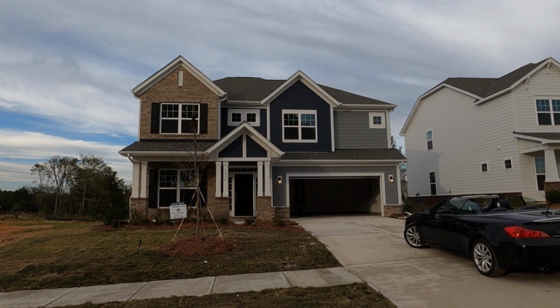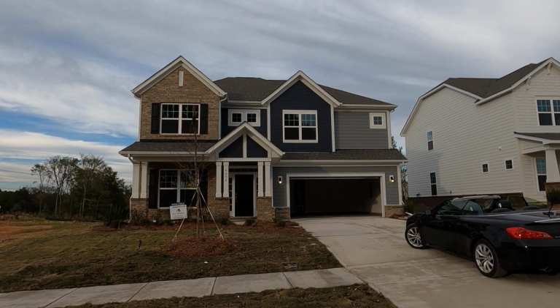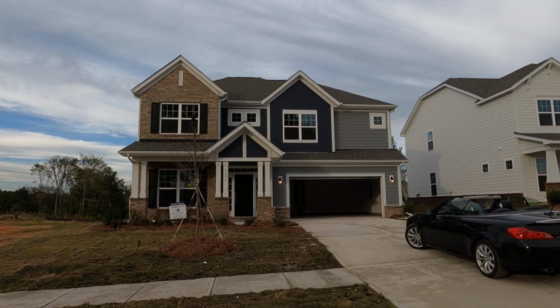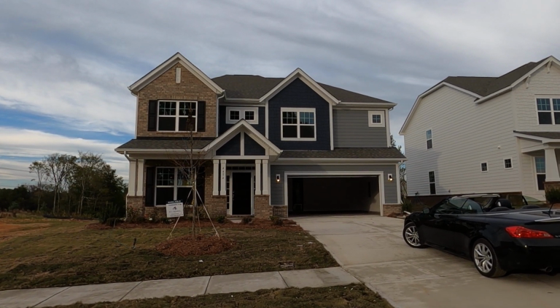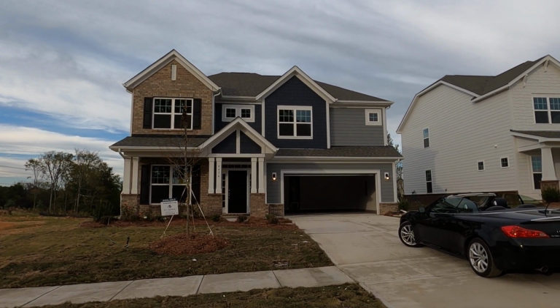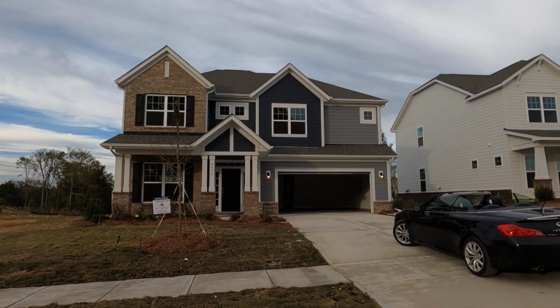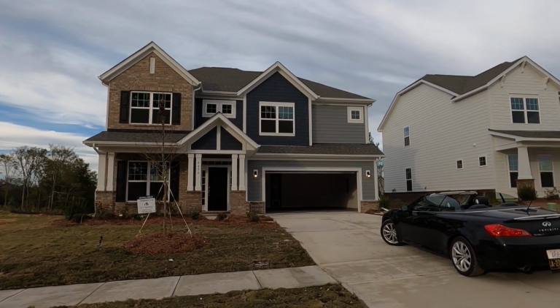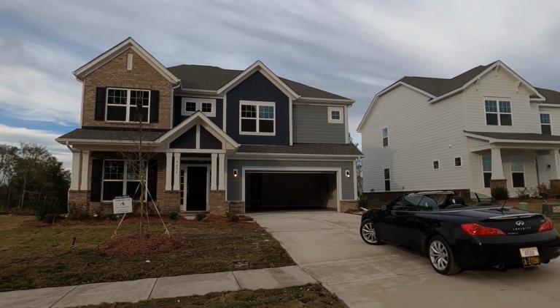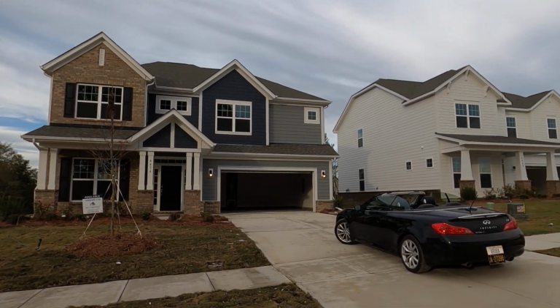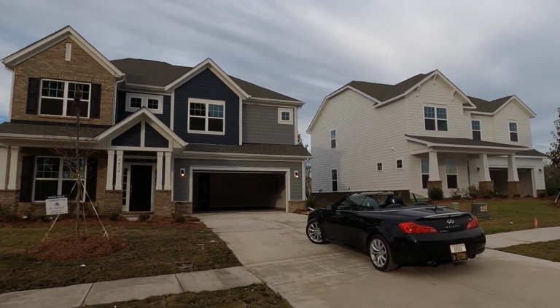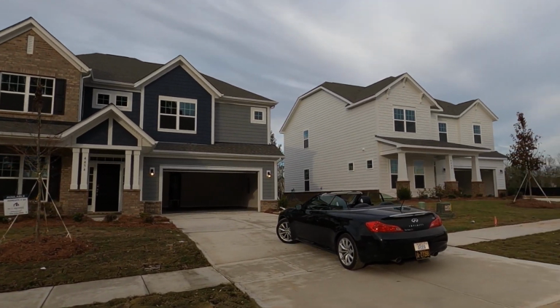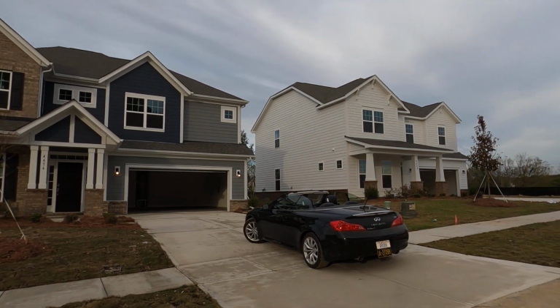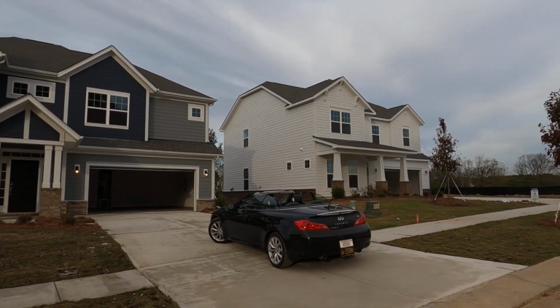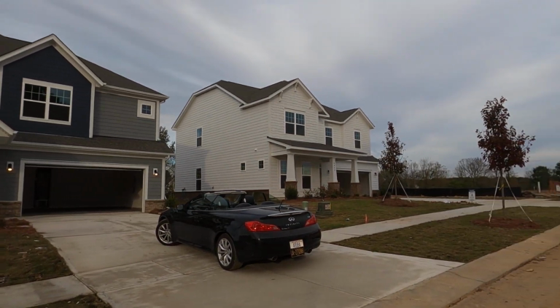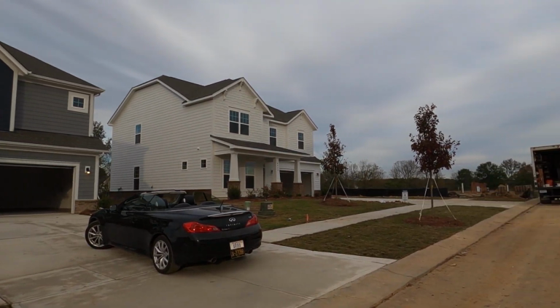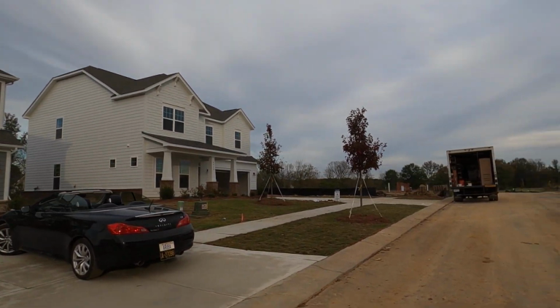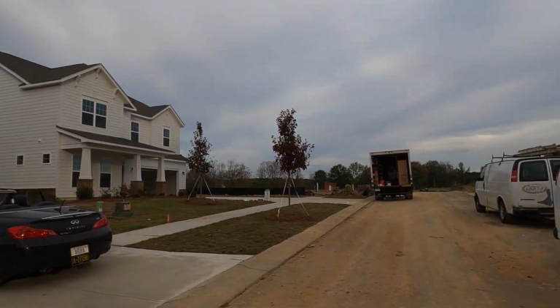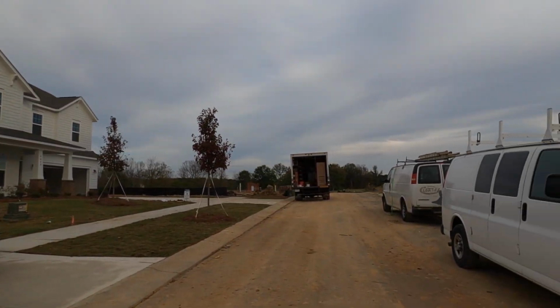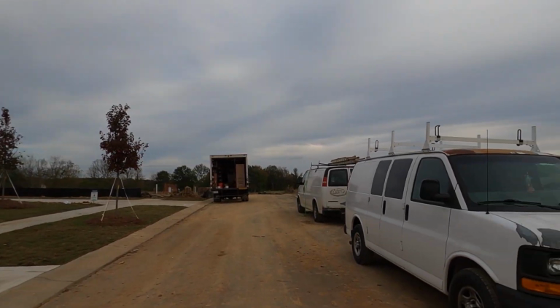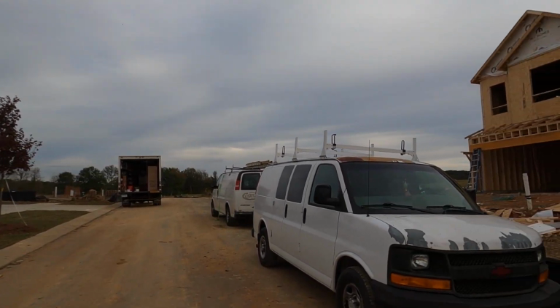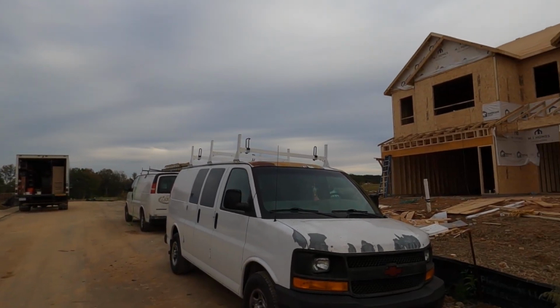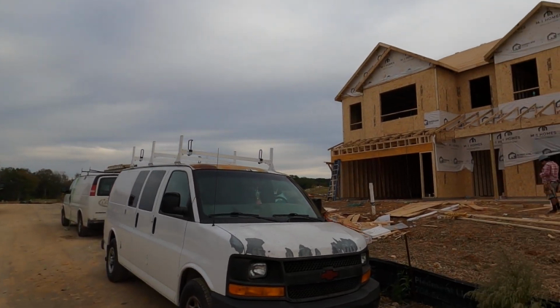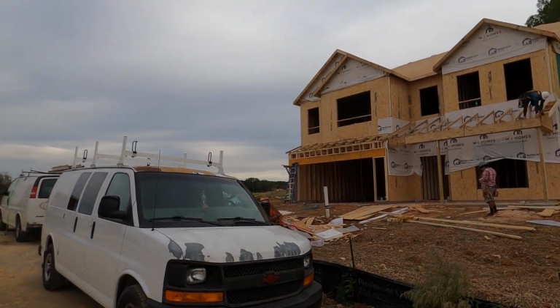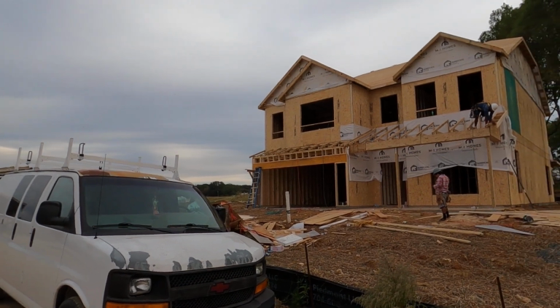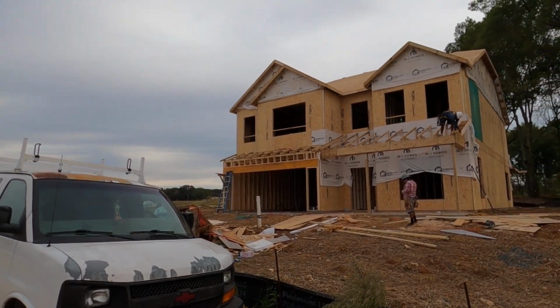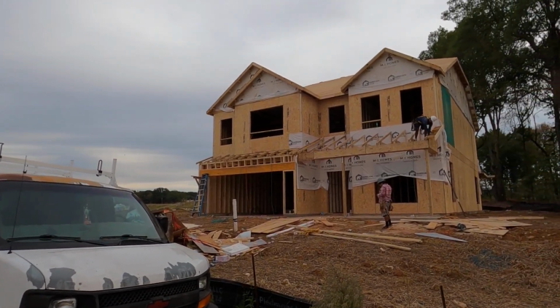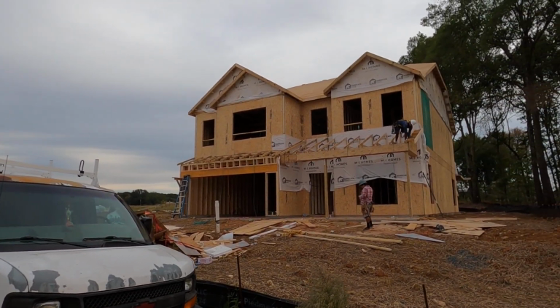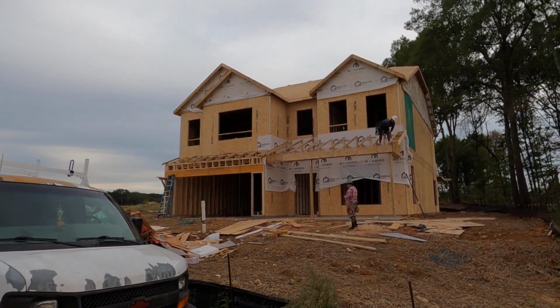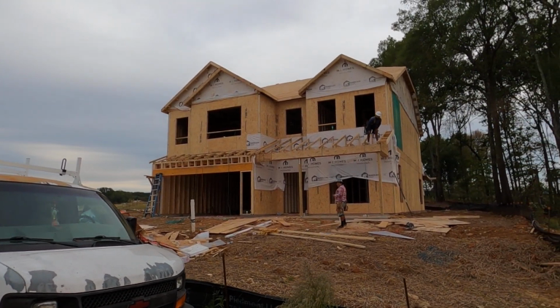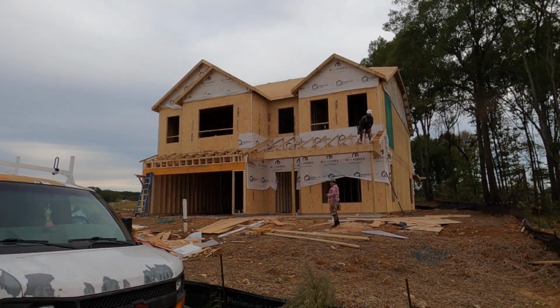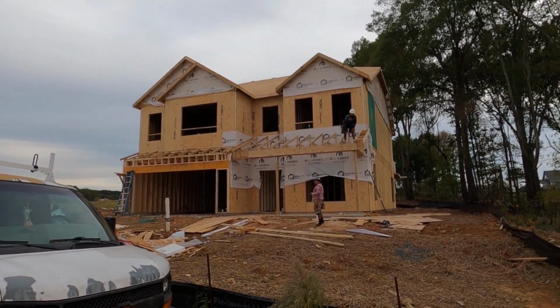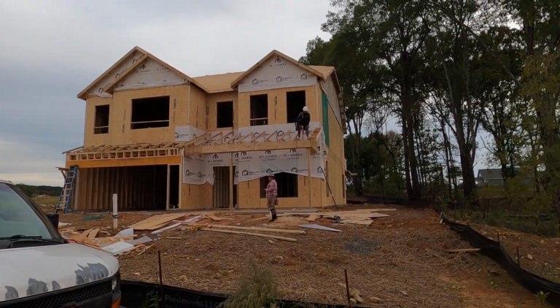Hey, I'm on location on the Indian Trail. We're going to take a tour of this Madison from MI Homes. This one next door is for sale as well. The framers are framing, framing, framing.